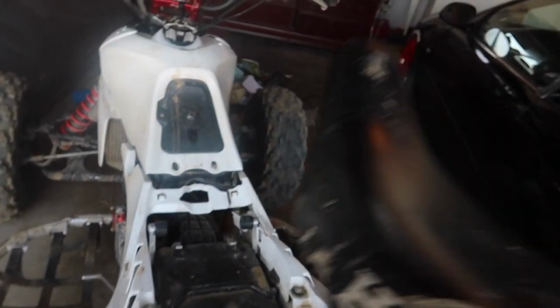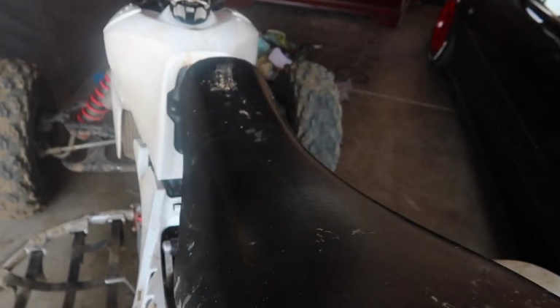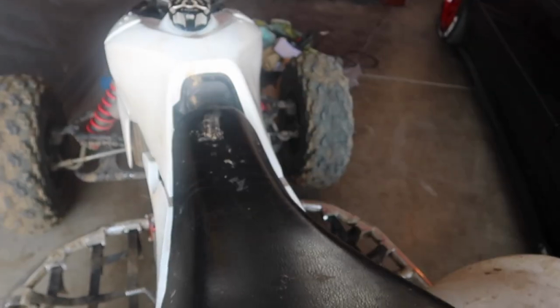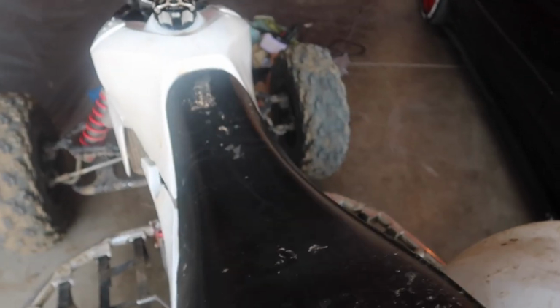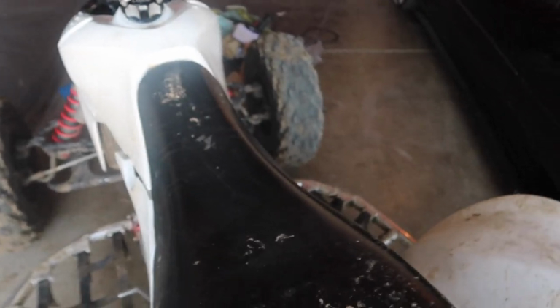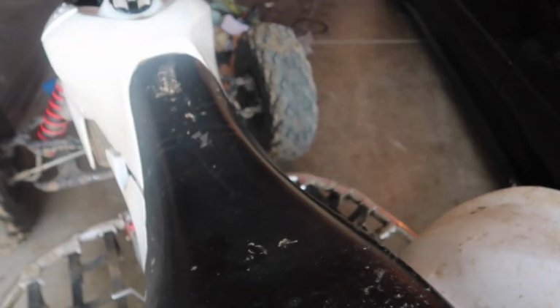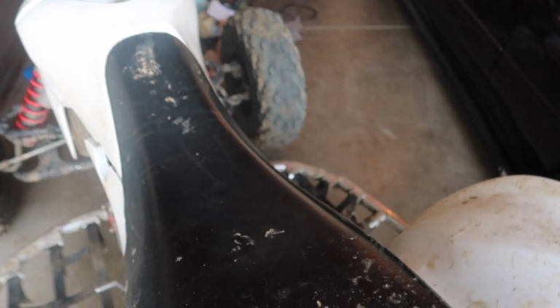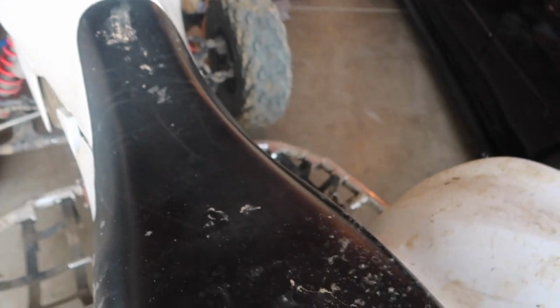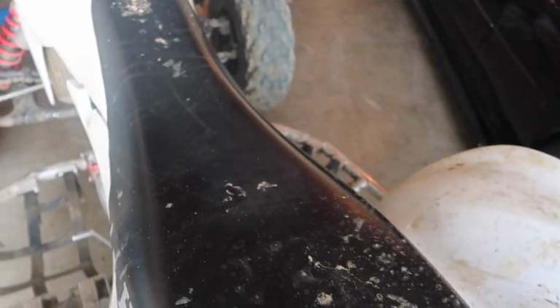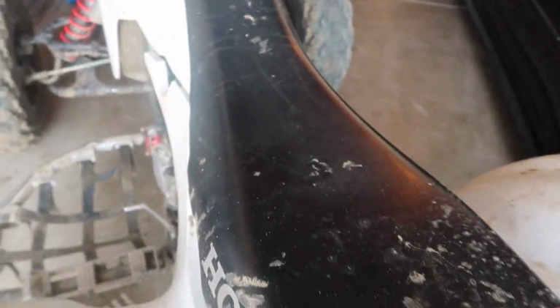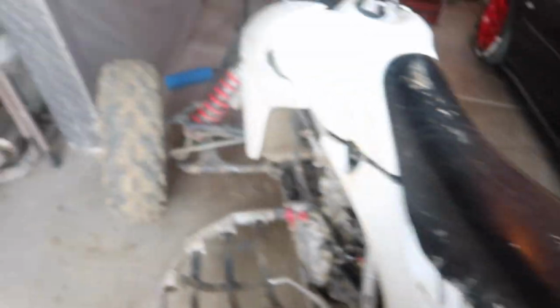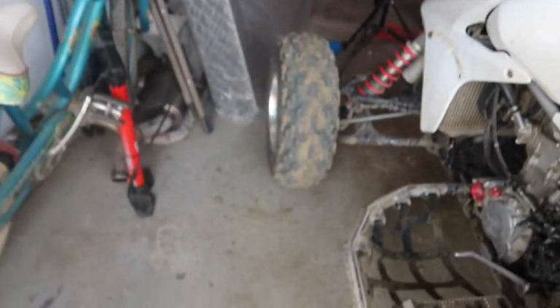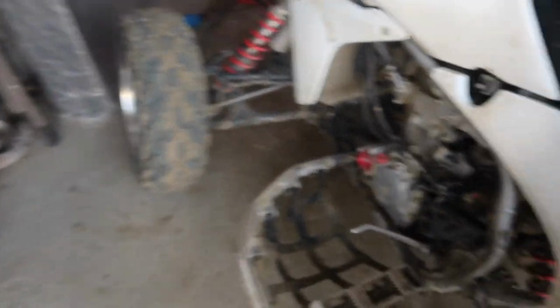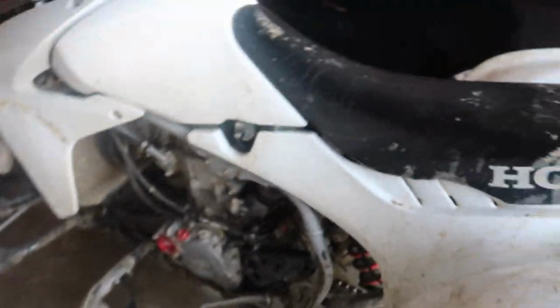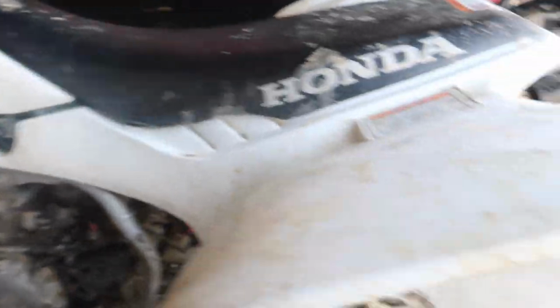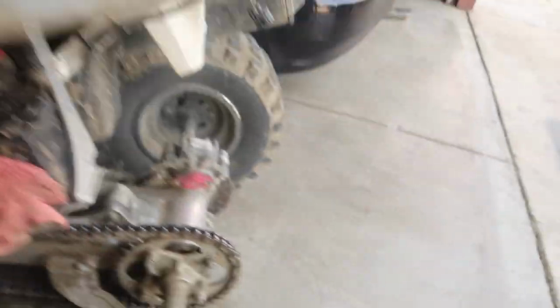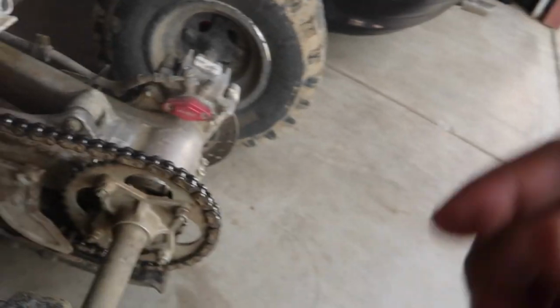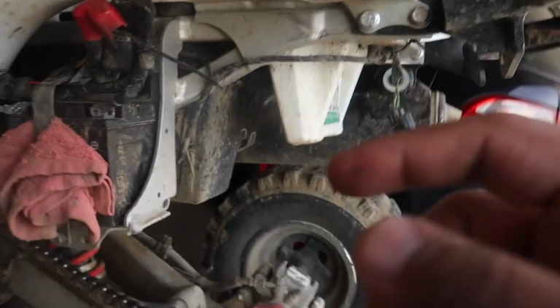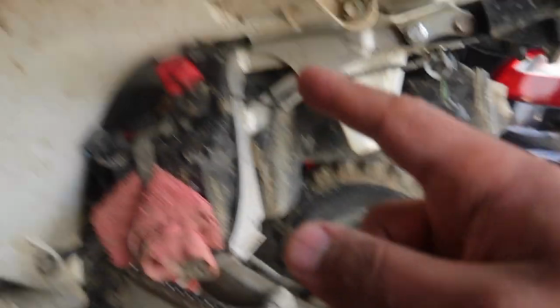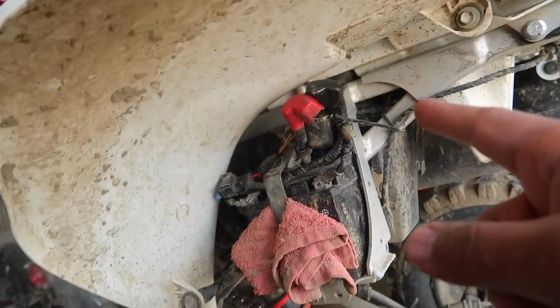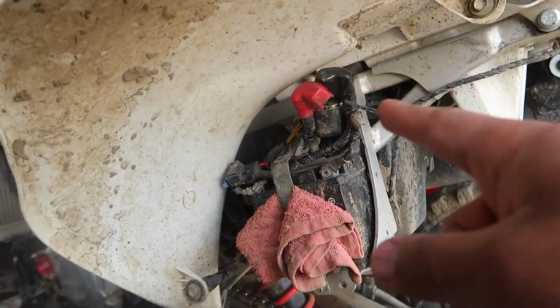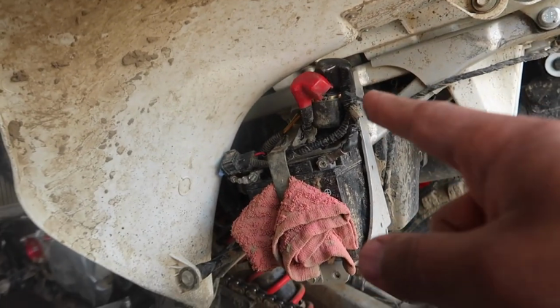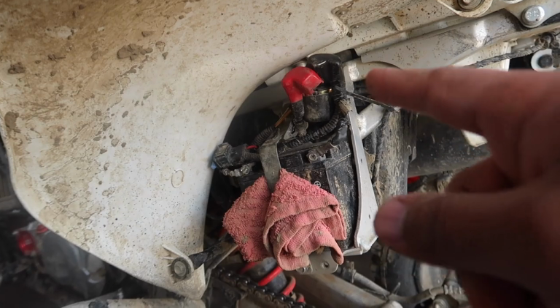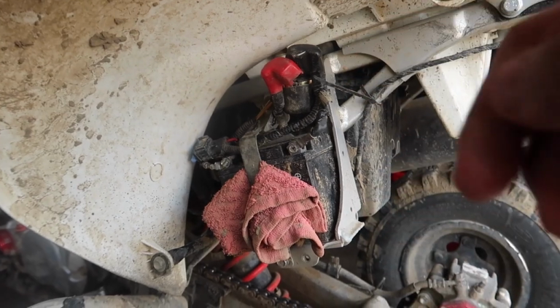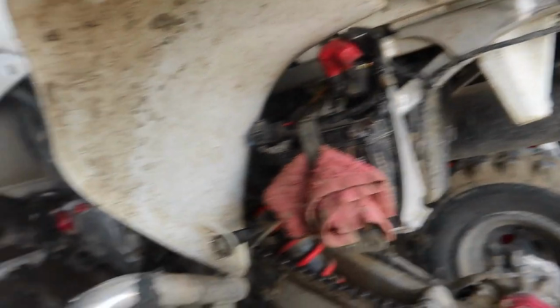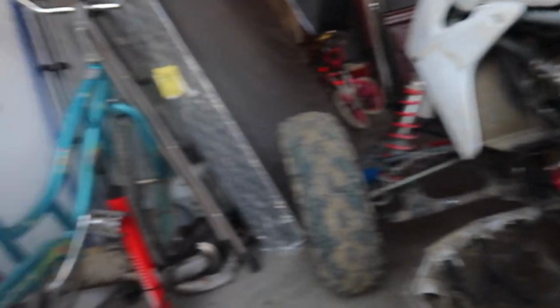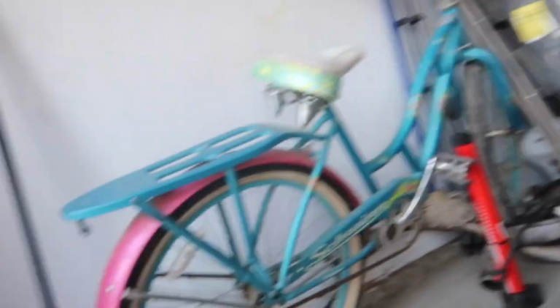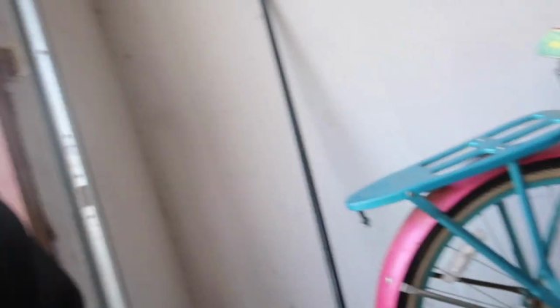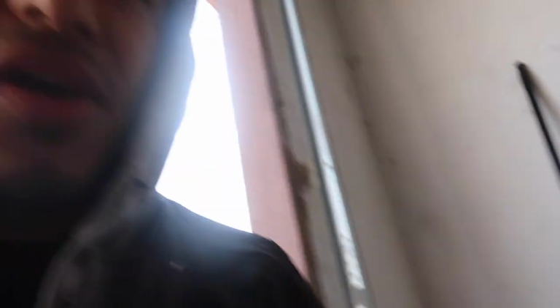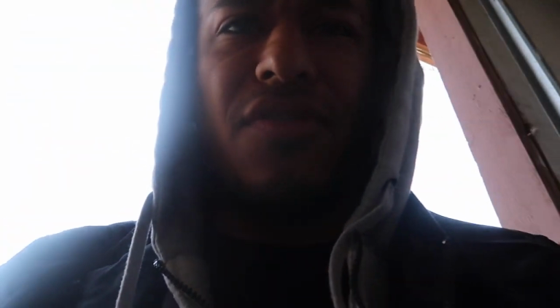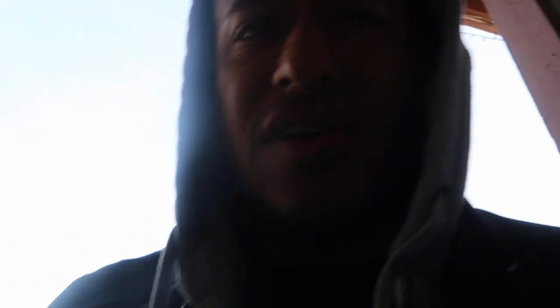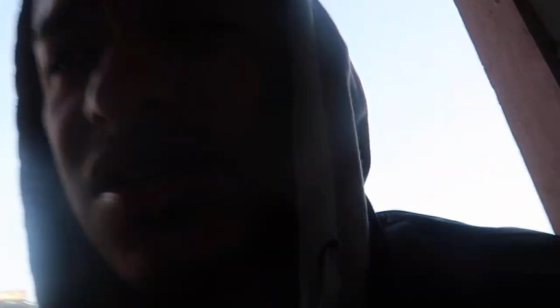Let's put the seat back on. Put that on. Anyway, we also got a new starter solenoid. And that's going to be all for installs.